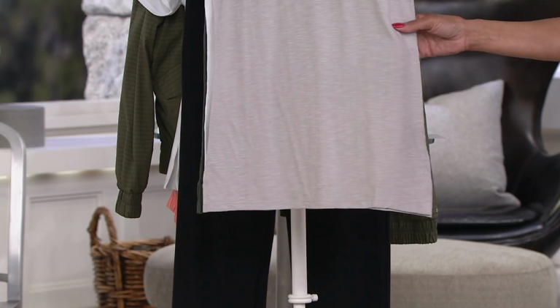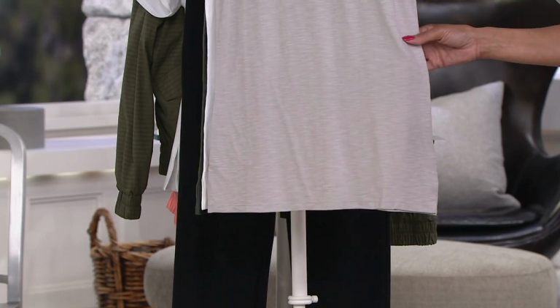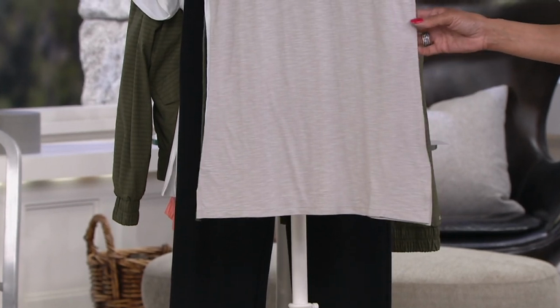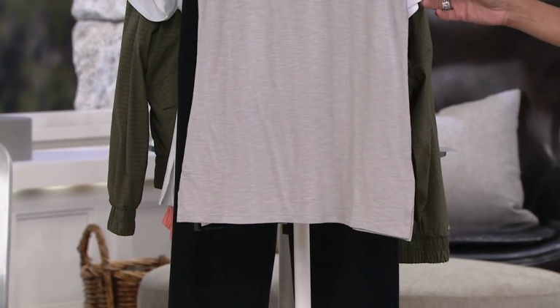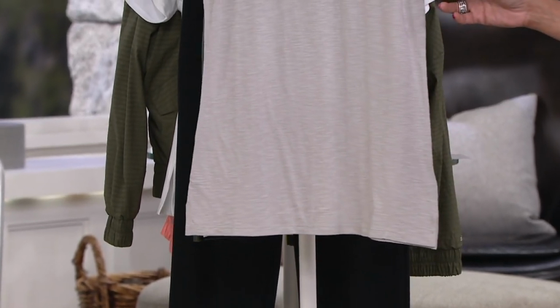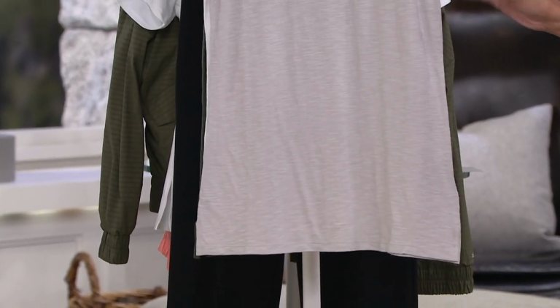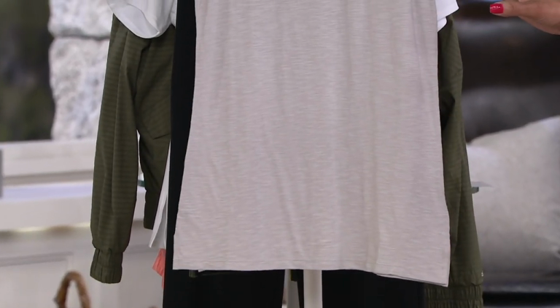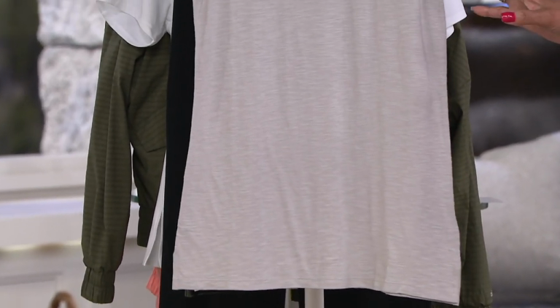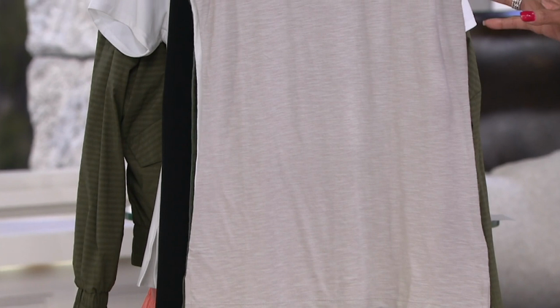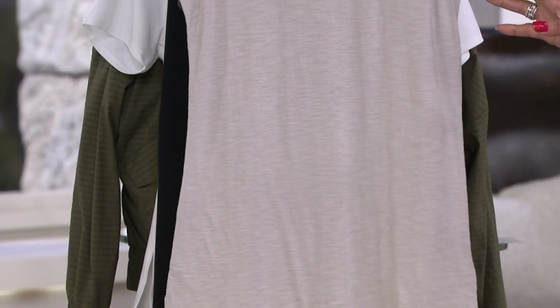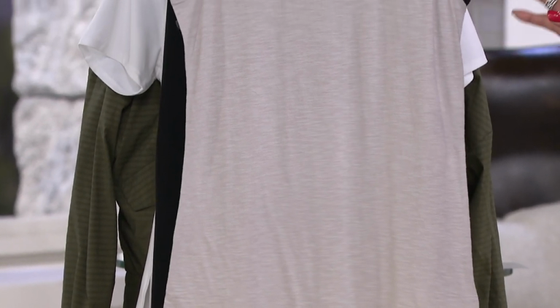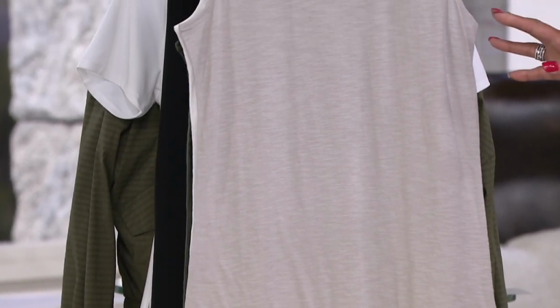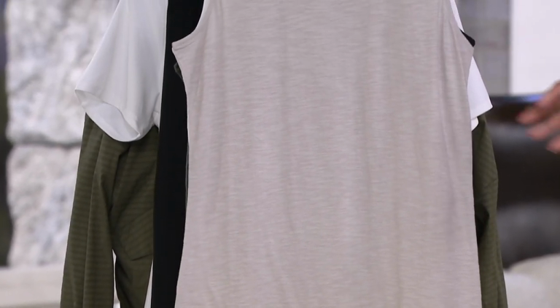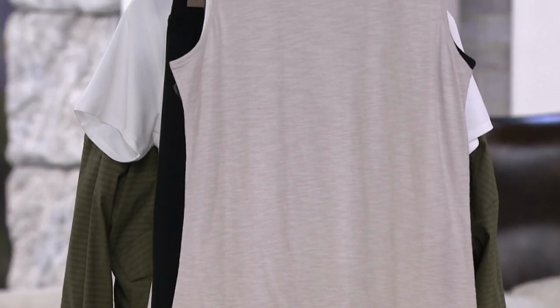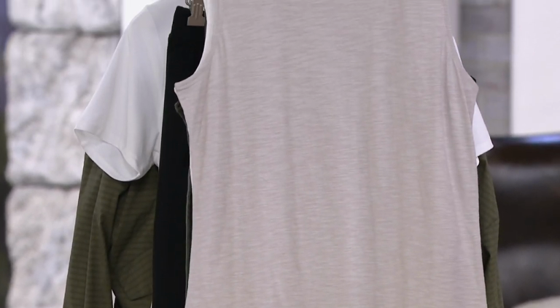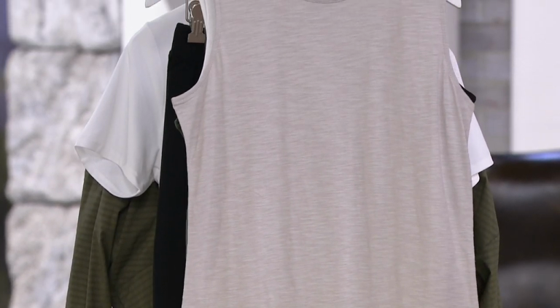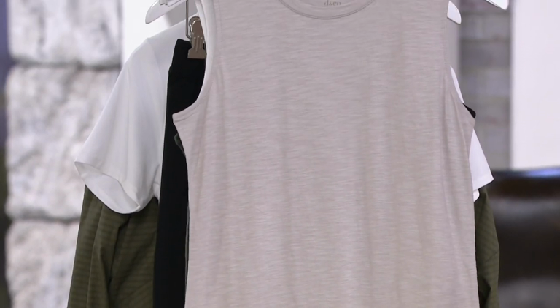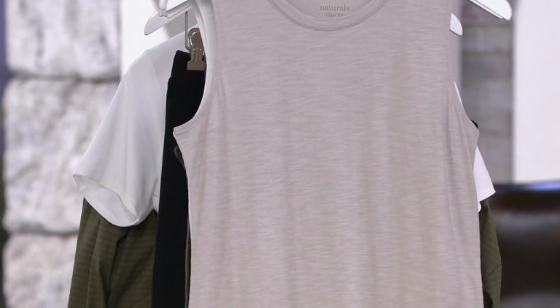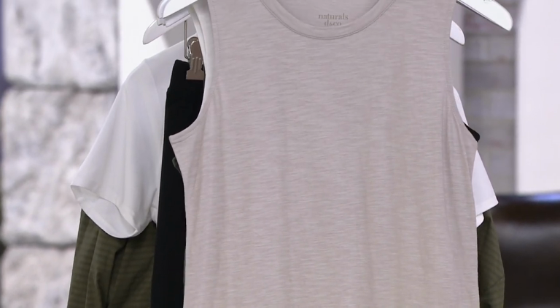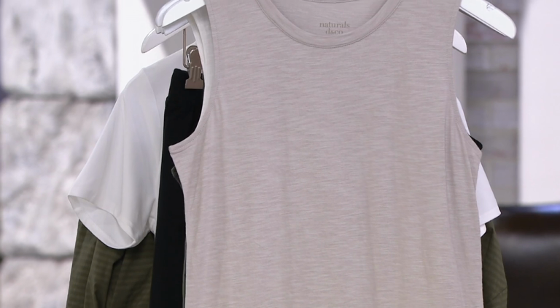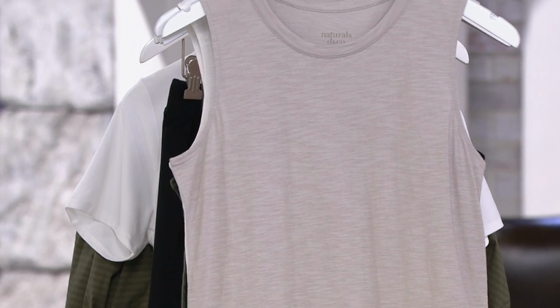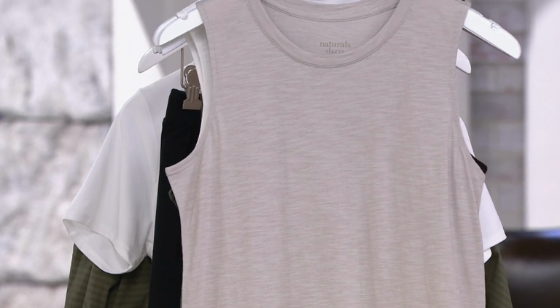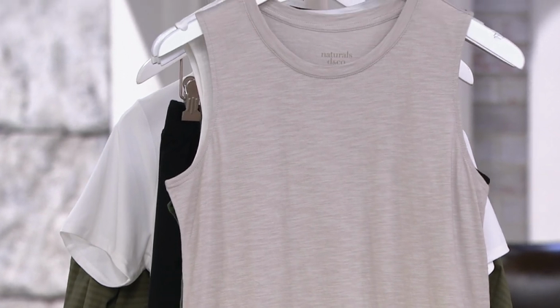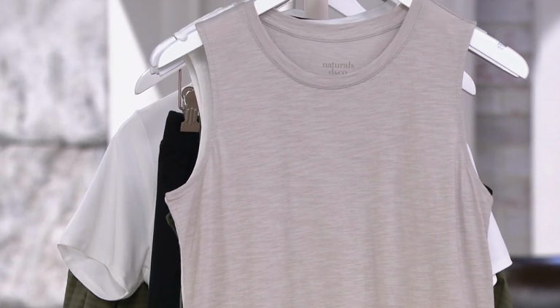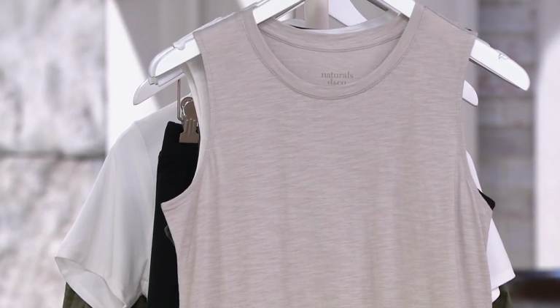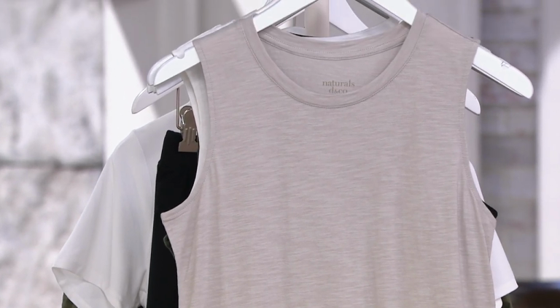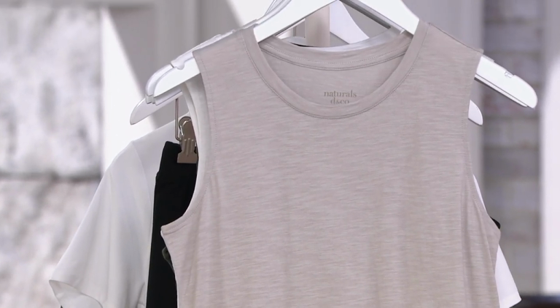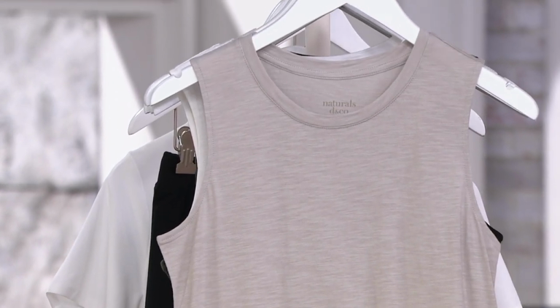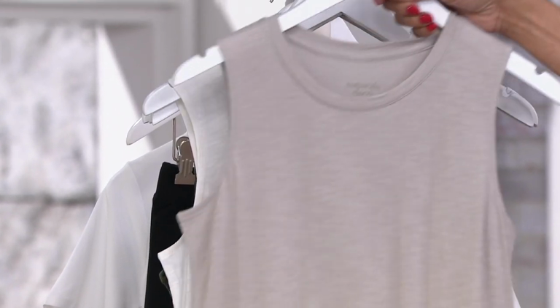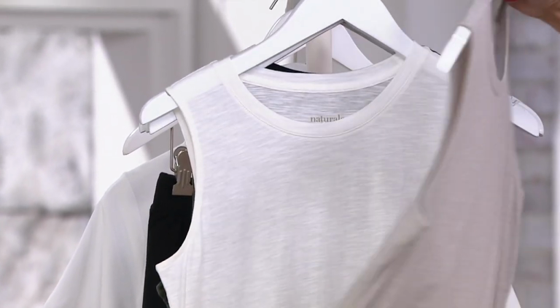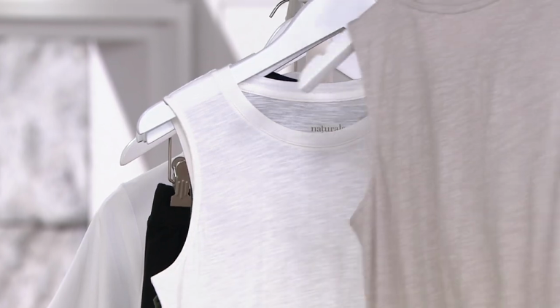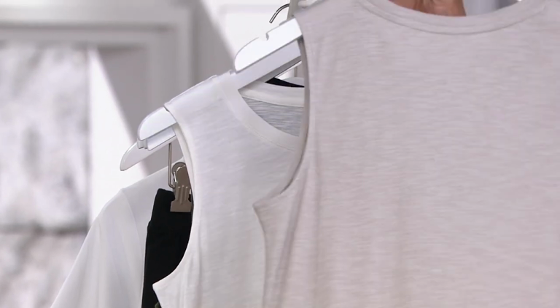I love the length of this tank and the silhouette. It's got a straight hem, and the length in missy sizes ranges from 26 and a quarter to just shy of 29 inches. In plus sizes it's going to be 29 to 32 and a half inches, with a round neck.